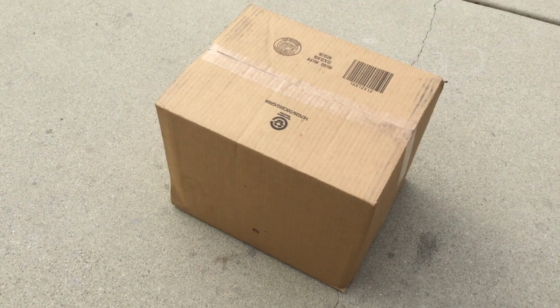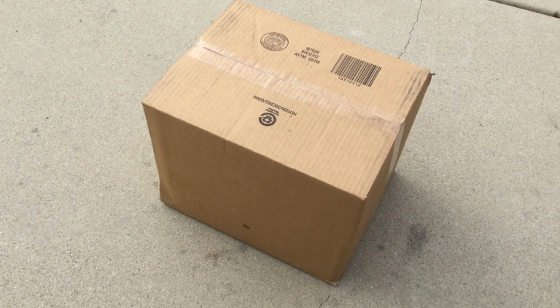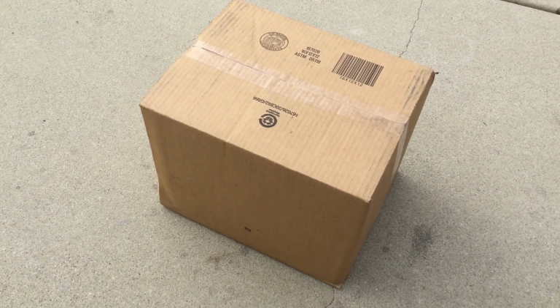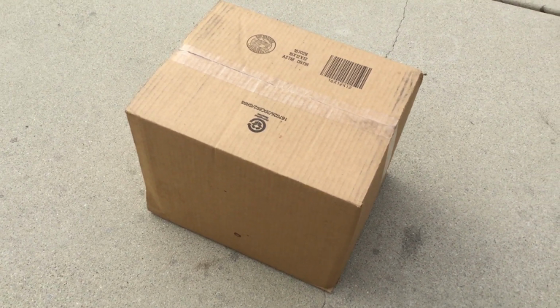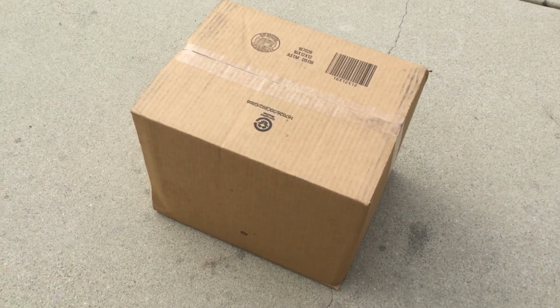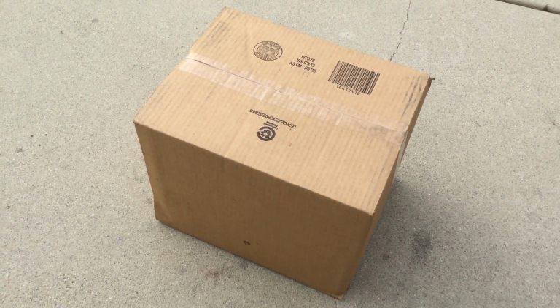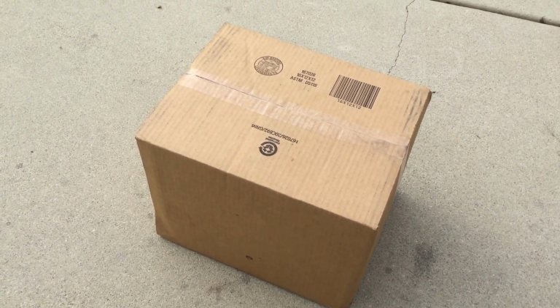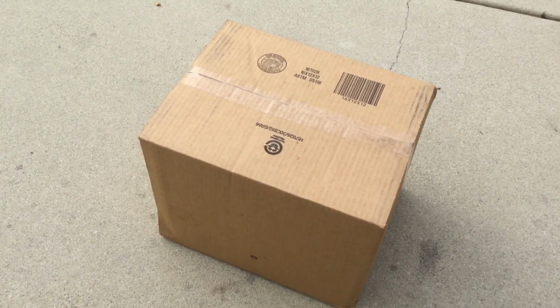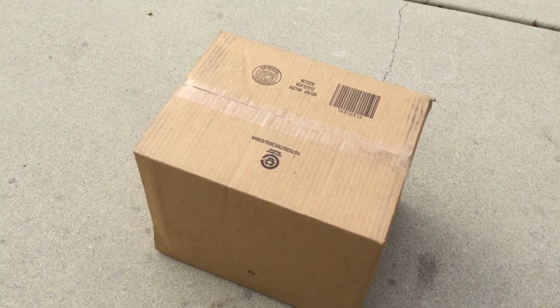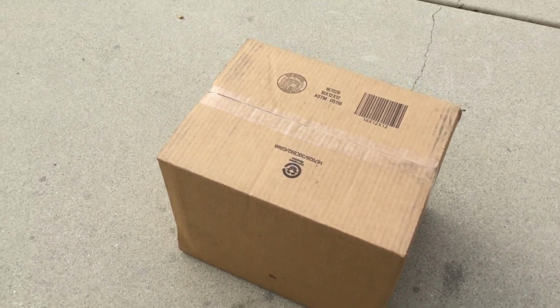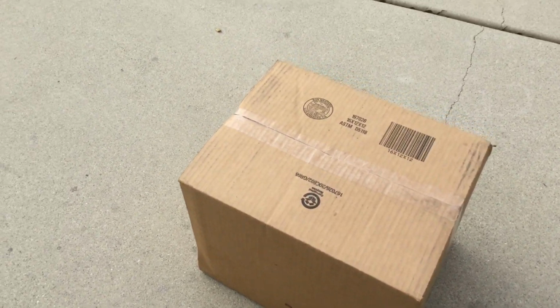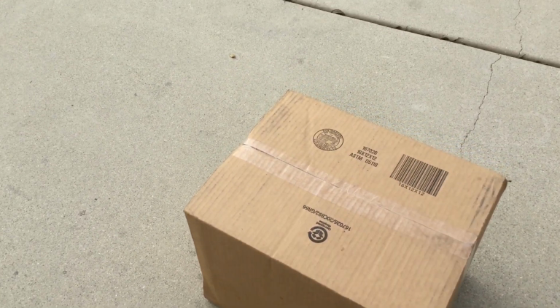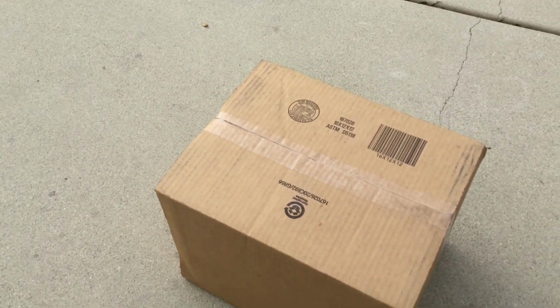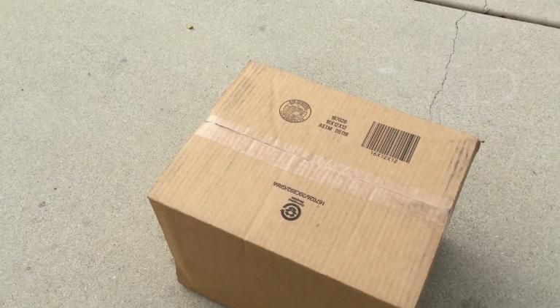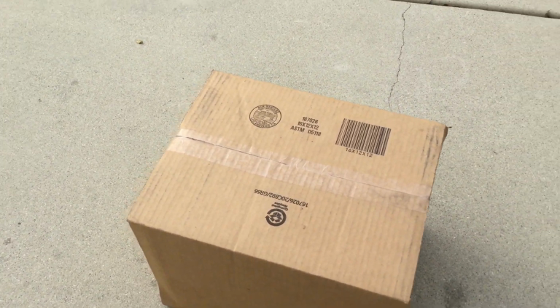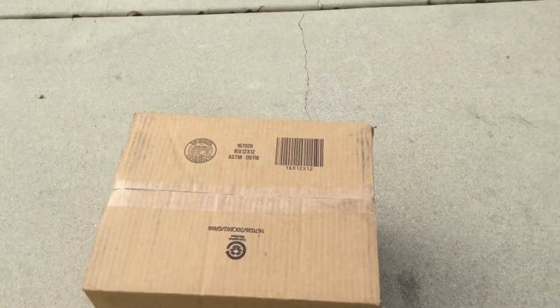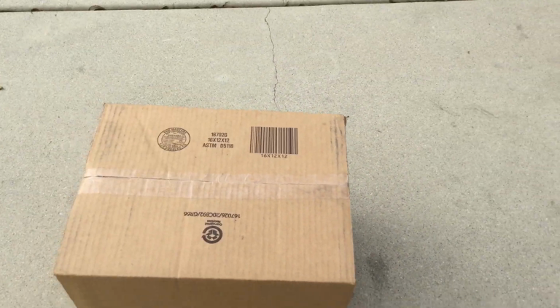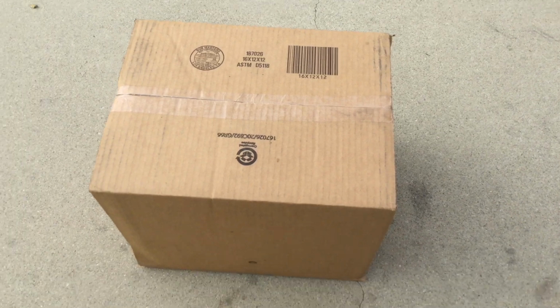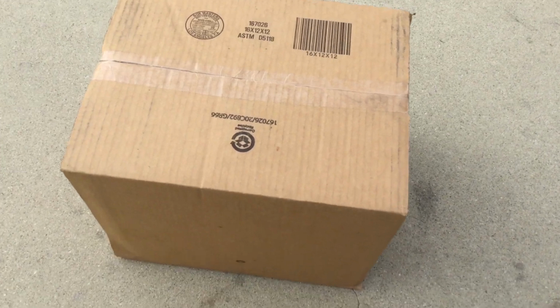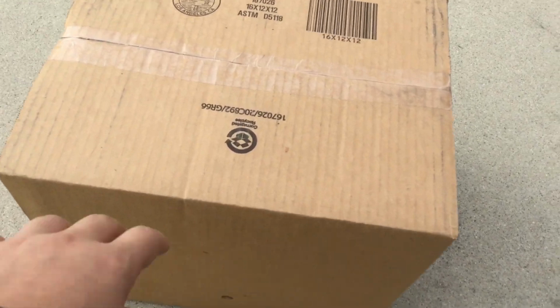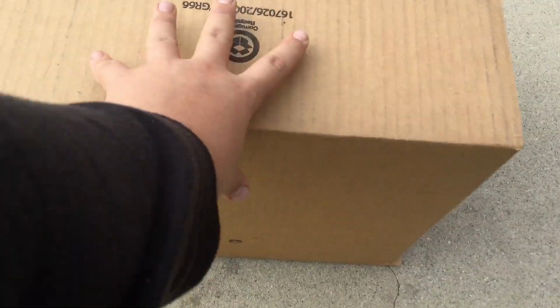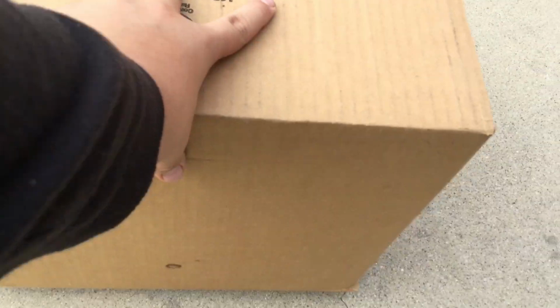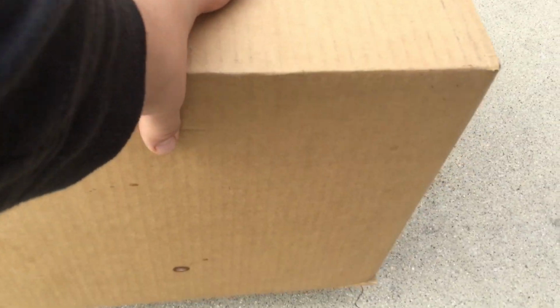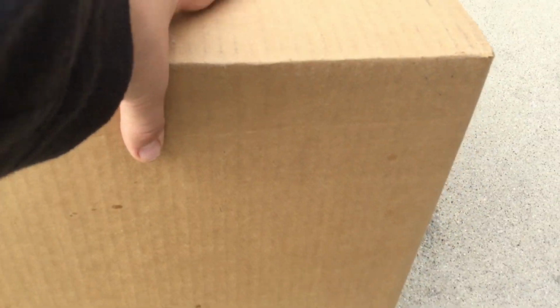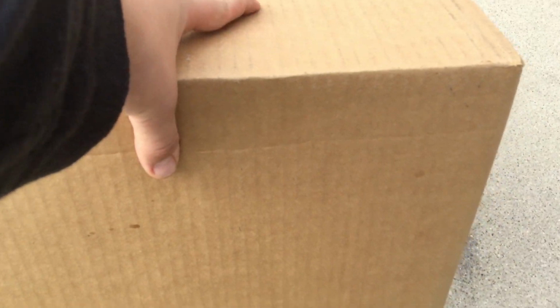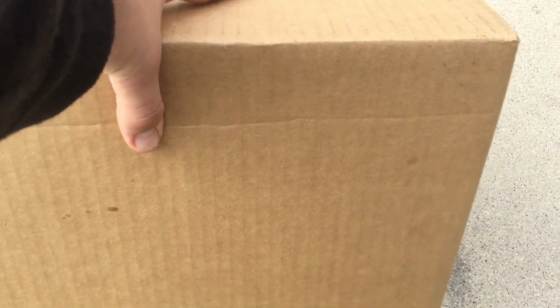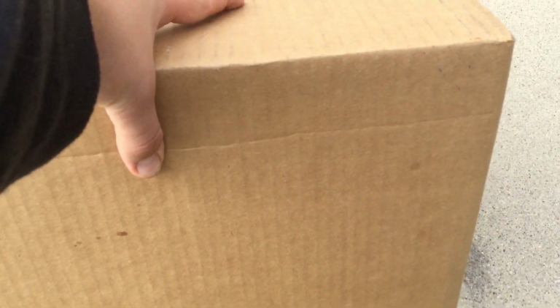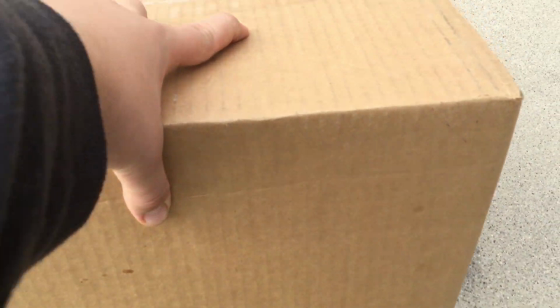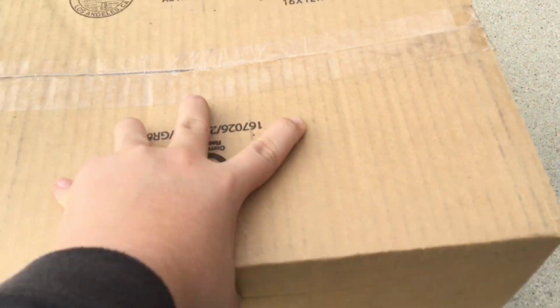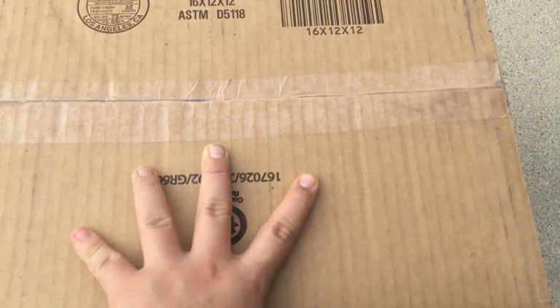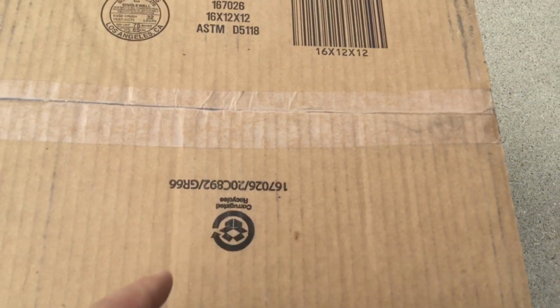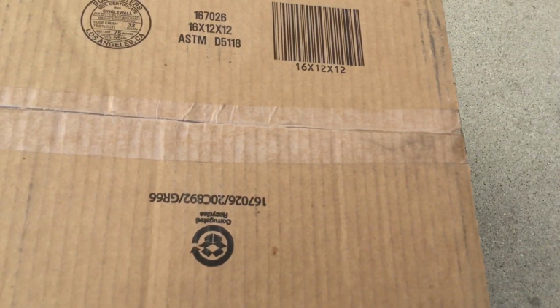Alright guys, it's Carol Timurin here, back with another inflatable unboxing video. This video is kind of different, because this is a mystery inflatable.